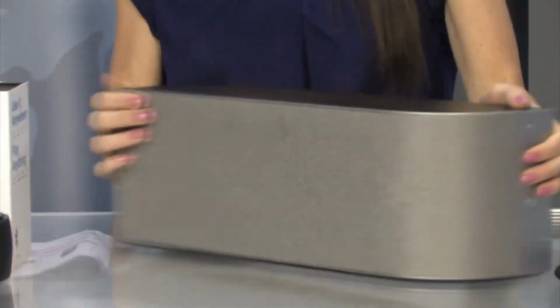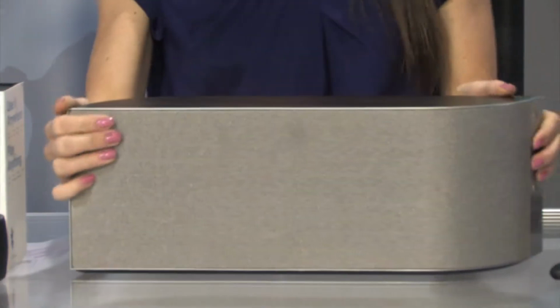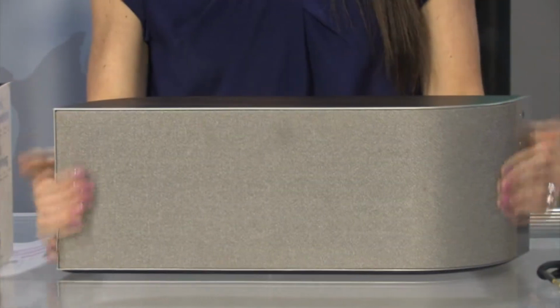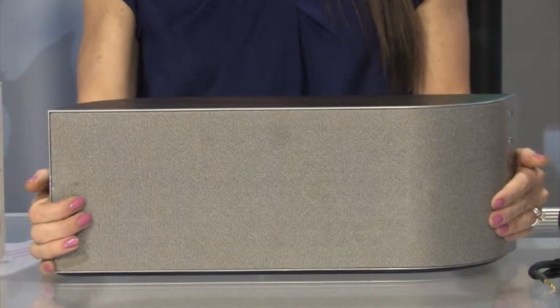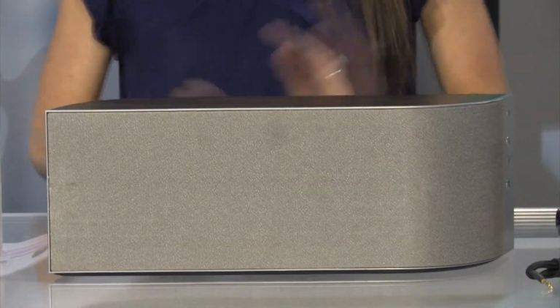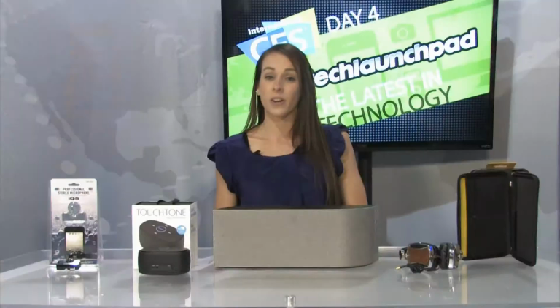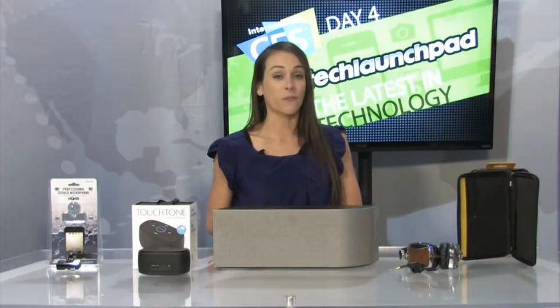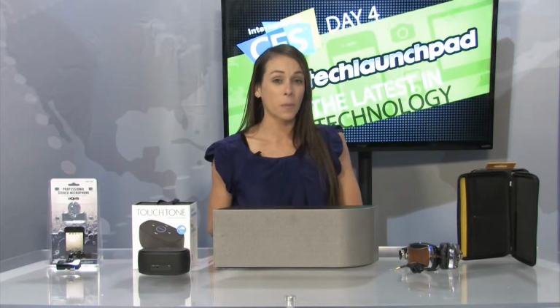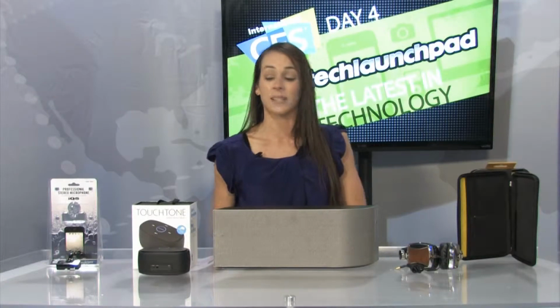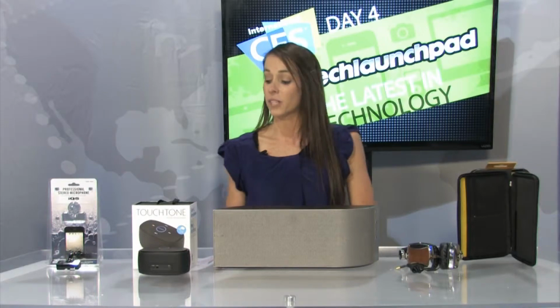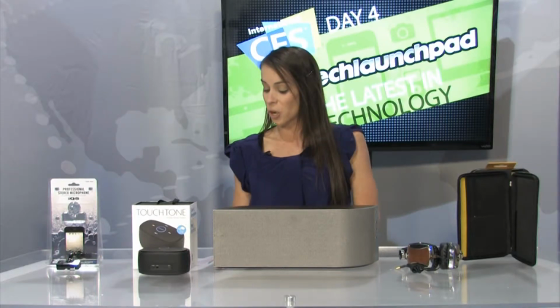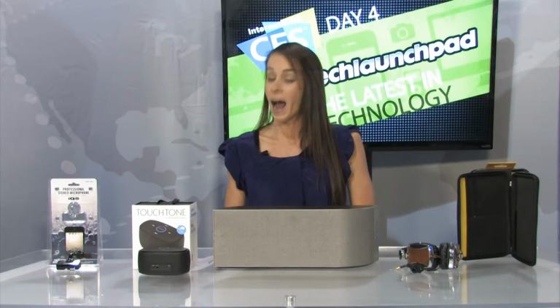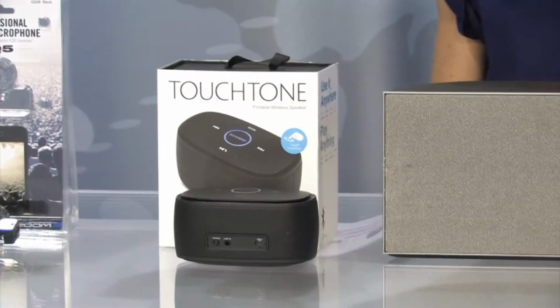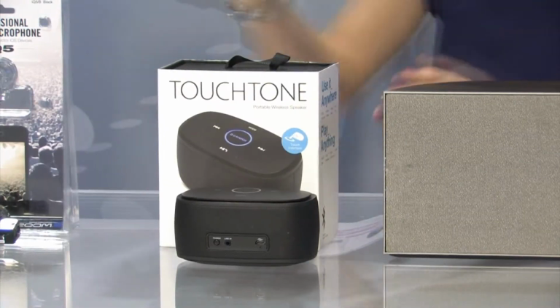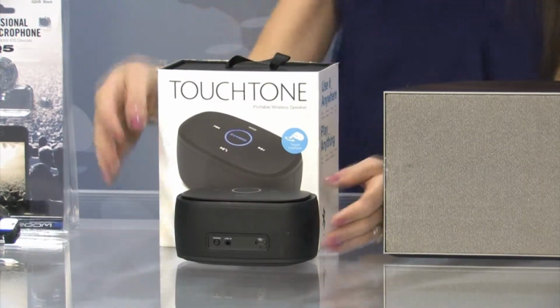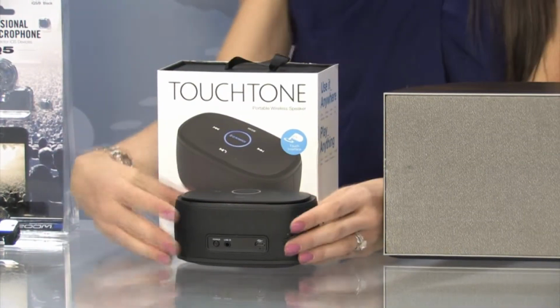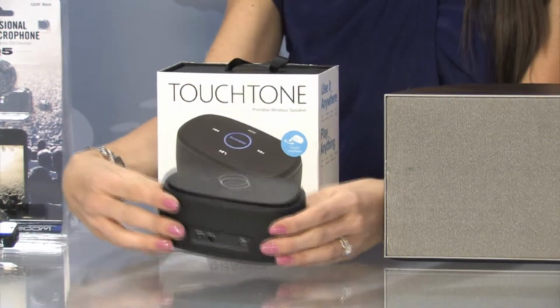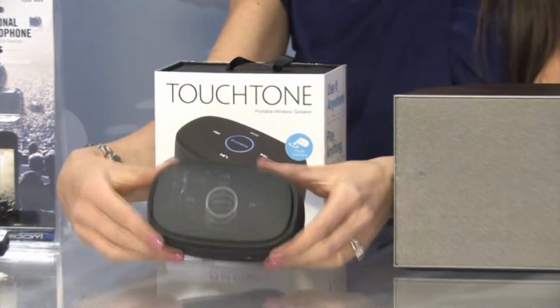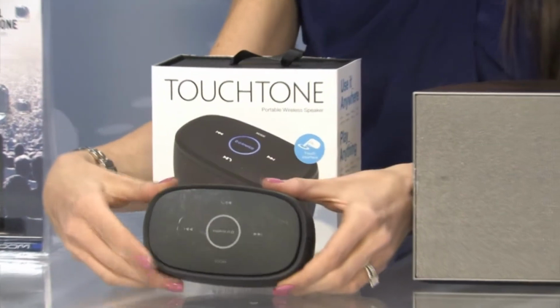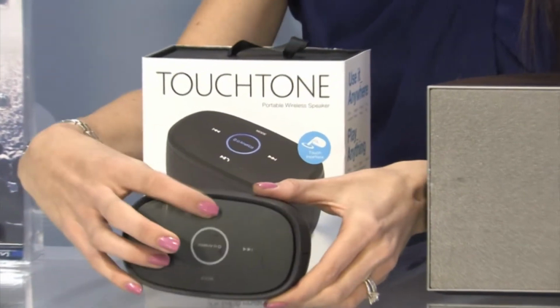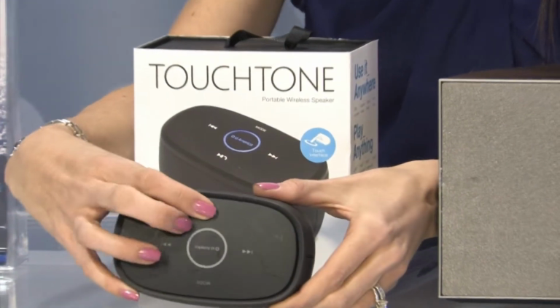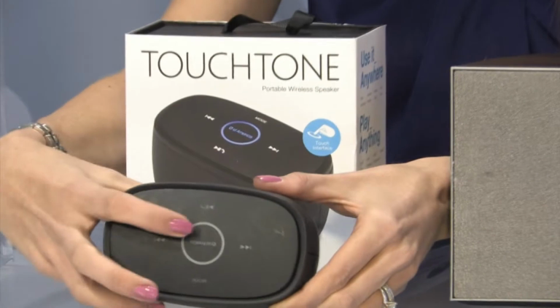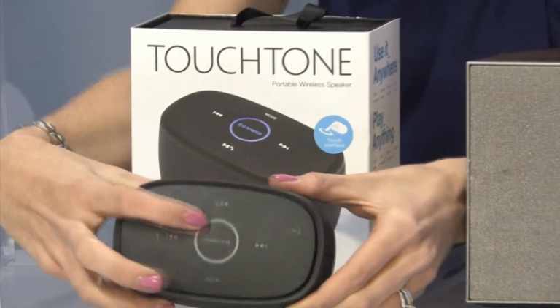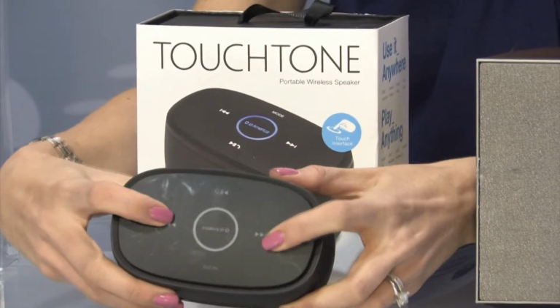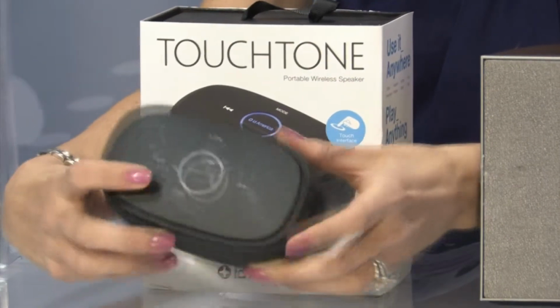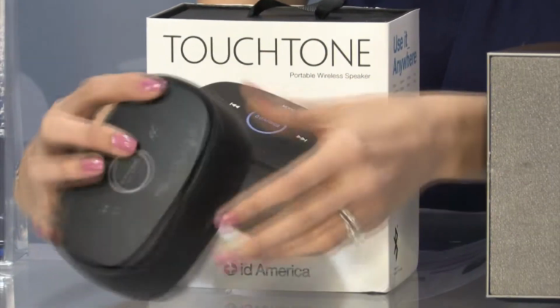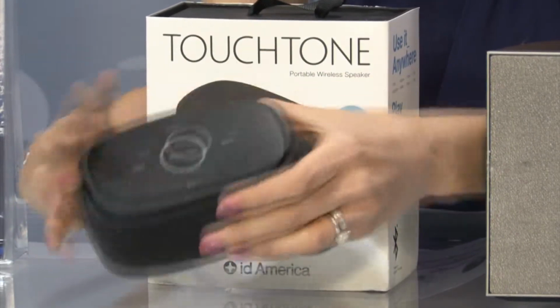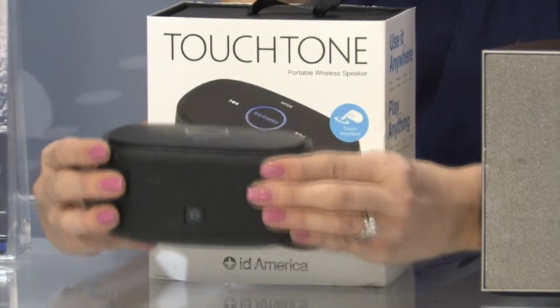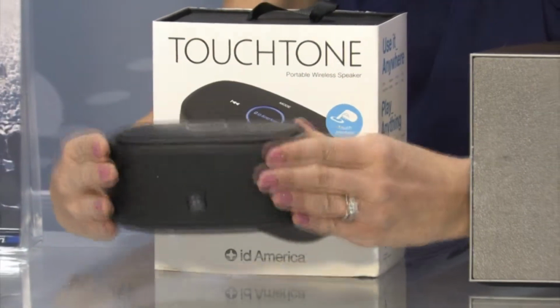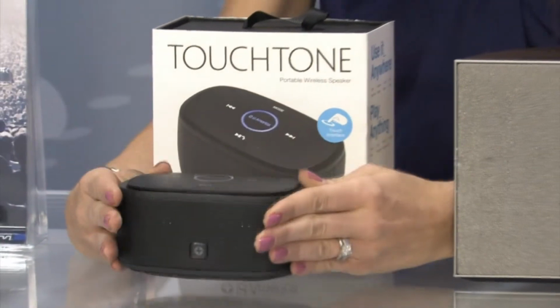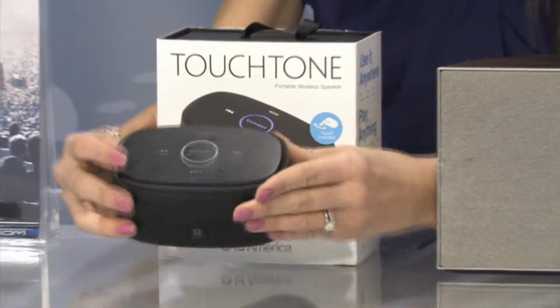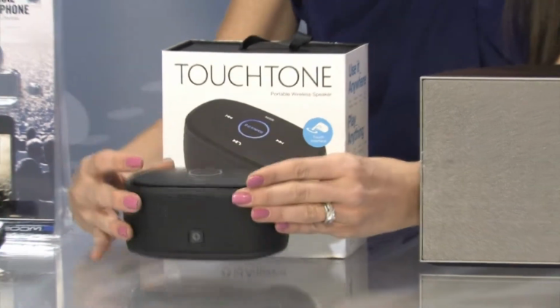But if you're looking for a bit more of a smaller form factor at an affordable price, then we have the Touch Tone from ID America, which actually comes in a ton of different color choices and is going to use Bluetooth from up to 33 feet of range to give you your favorite tunes.